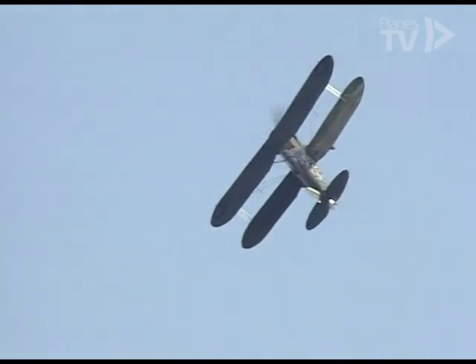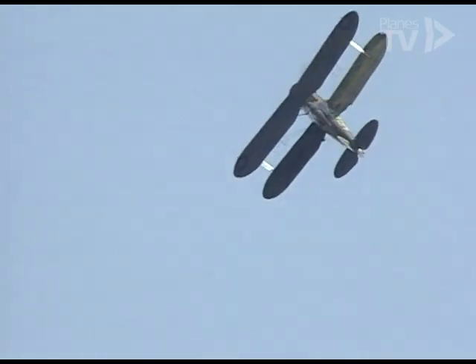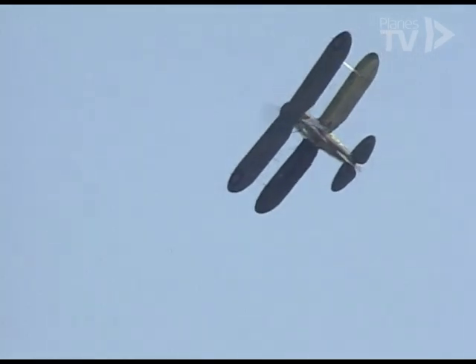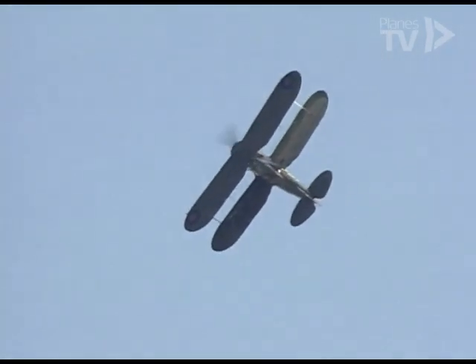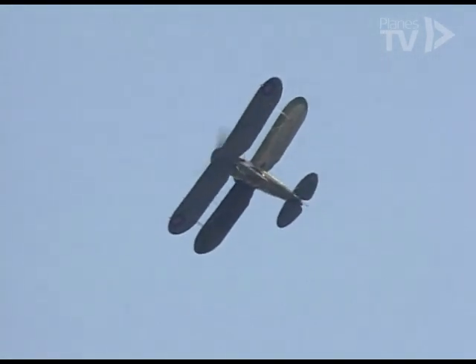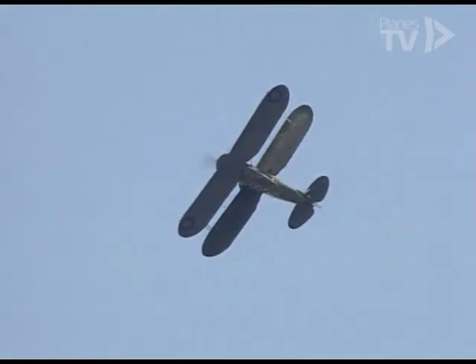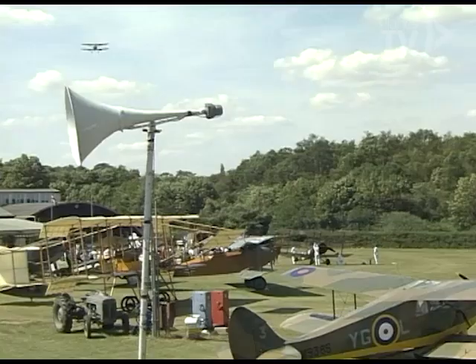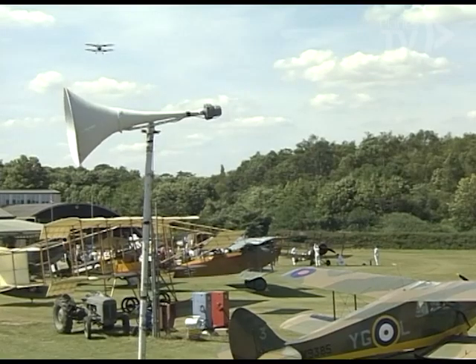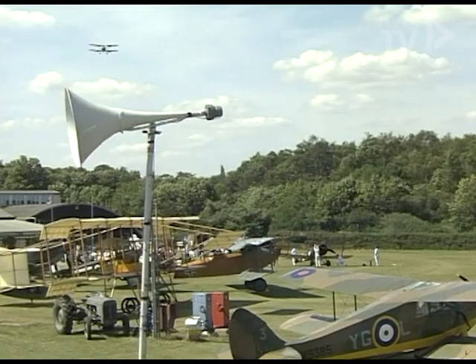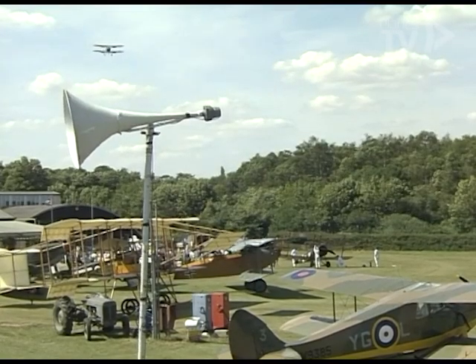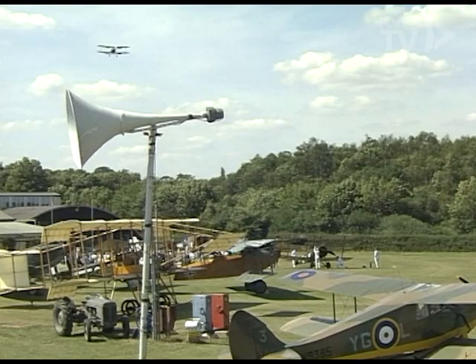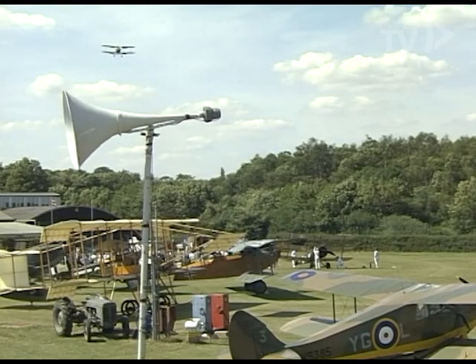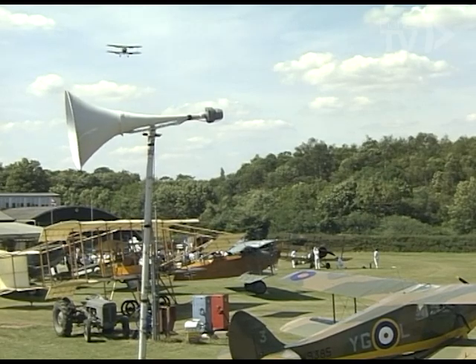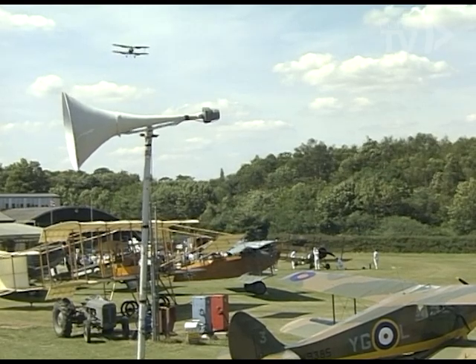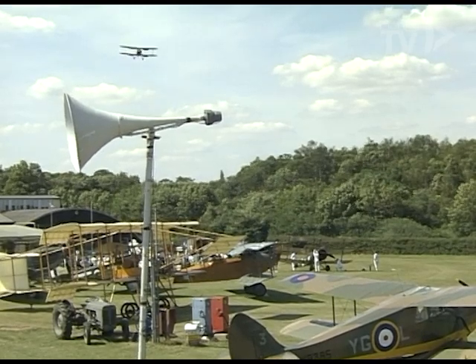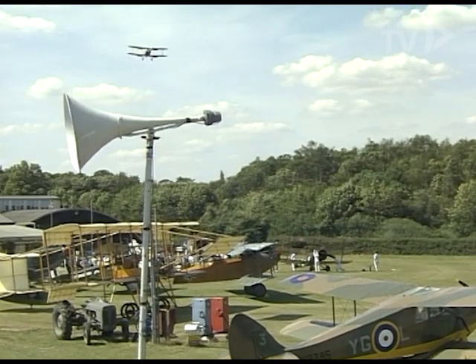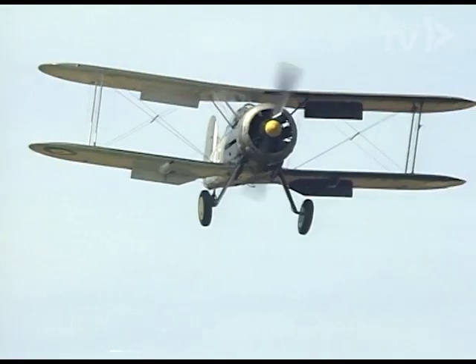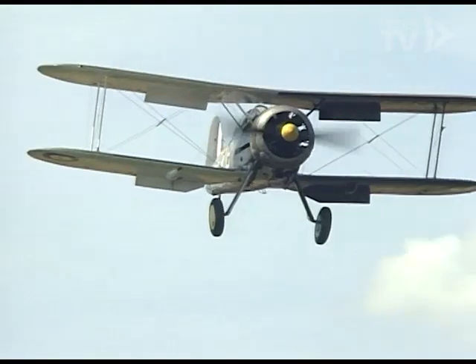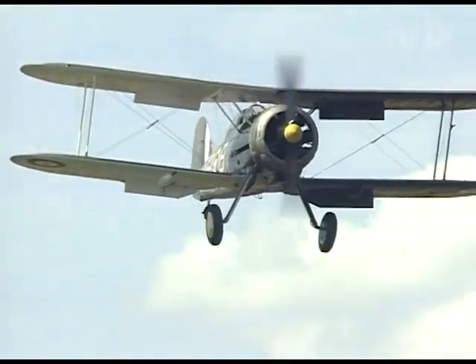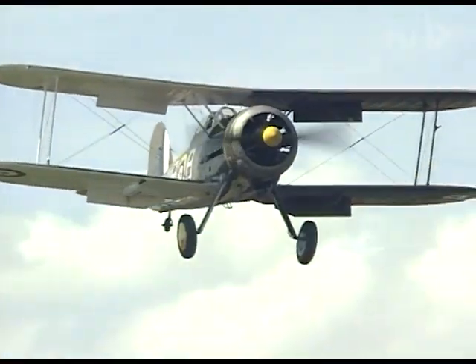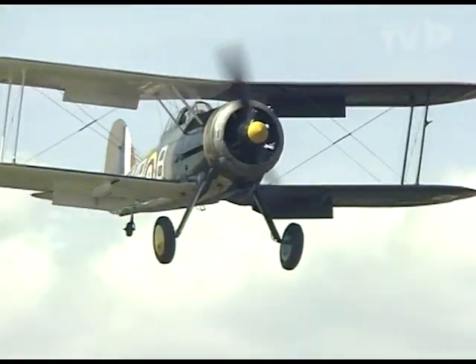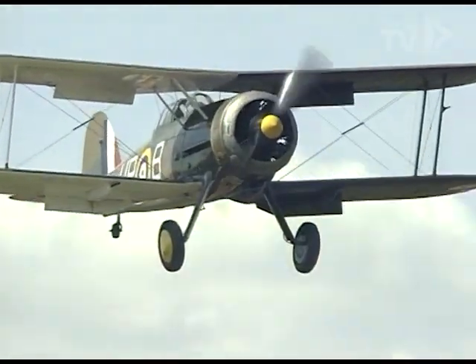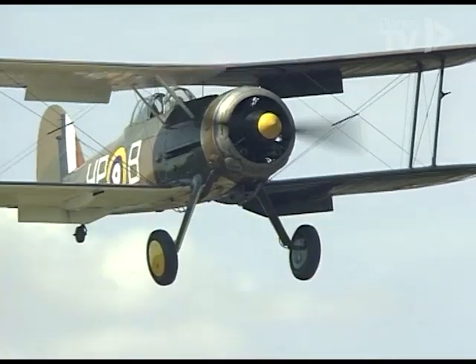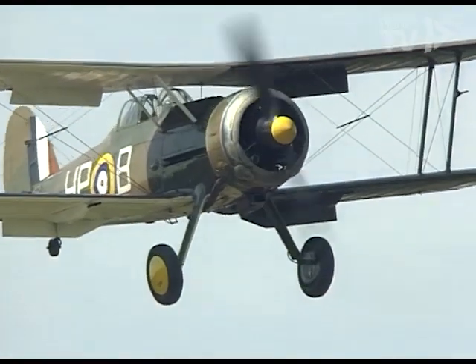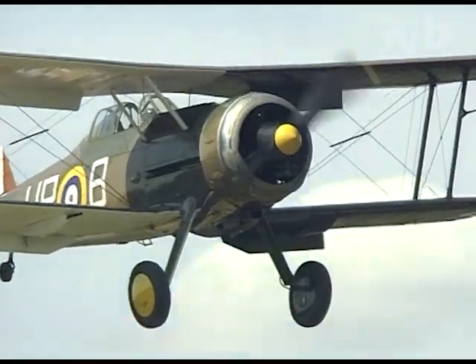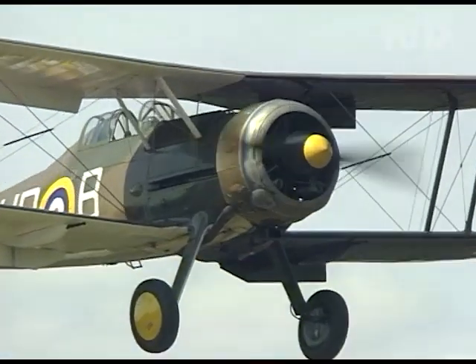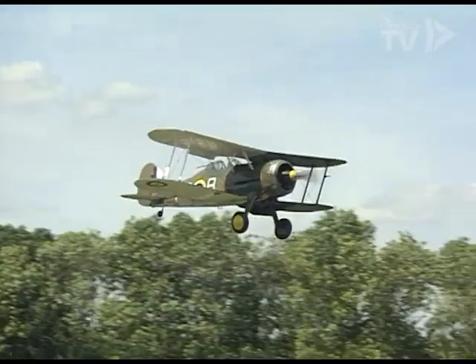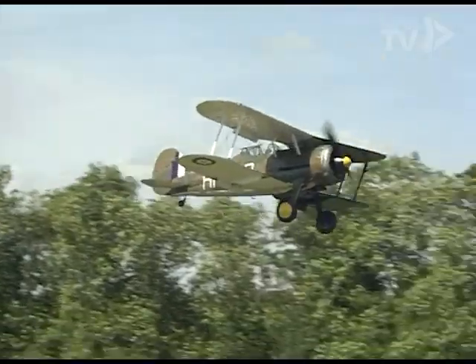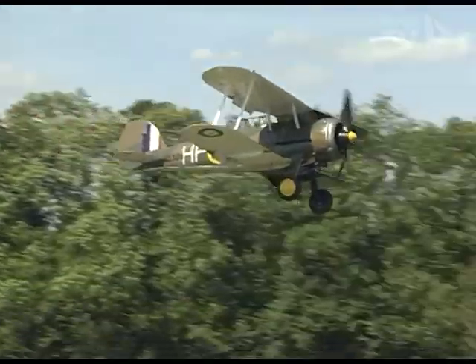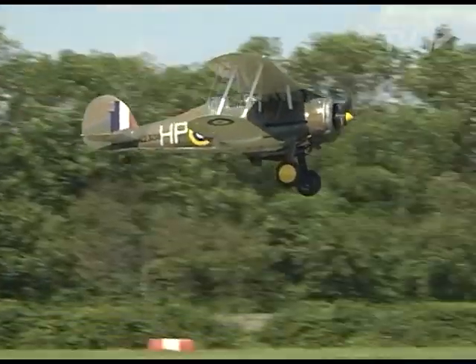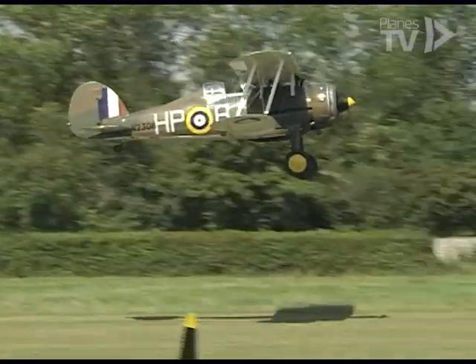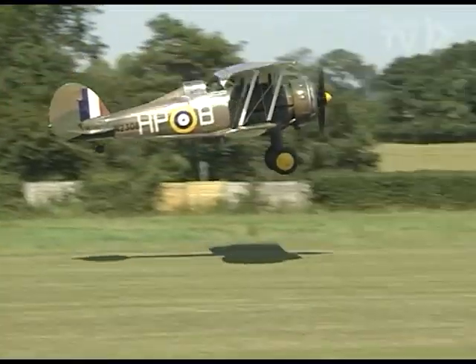The pilots are always asking us to show more landings, so we'll finish with one — they might not thank us though, so we won't name the pilot. But then, this video has been for the engineers.